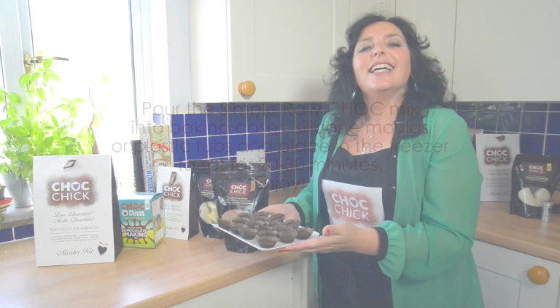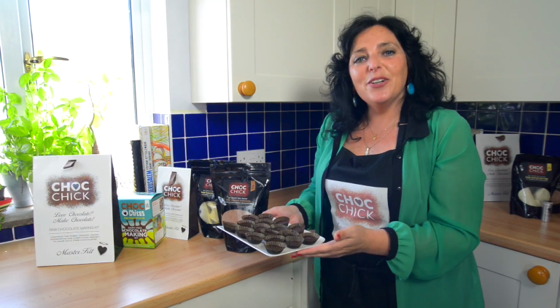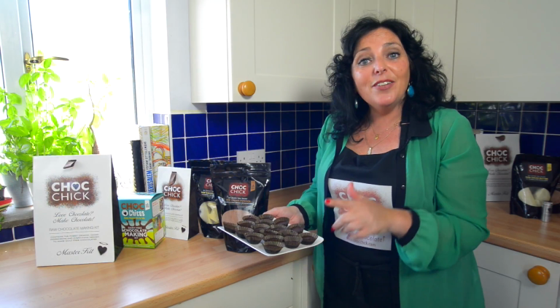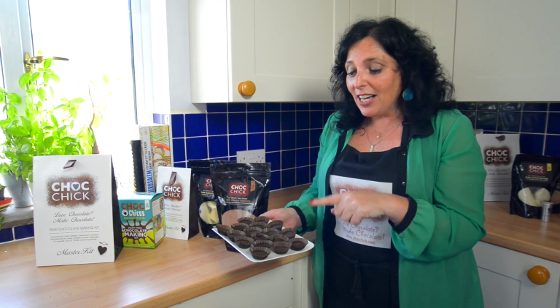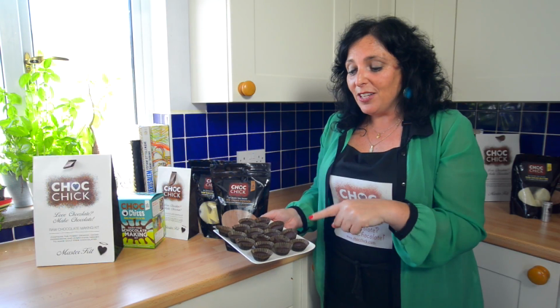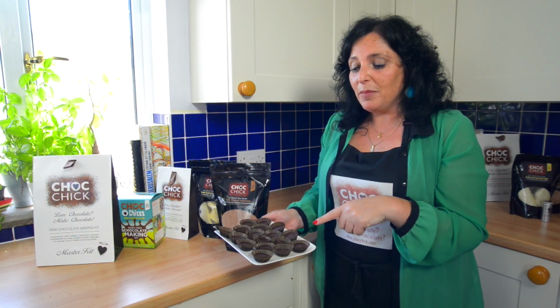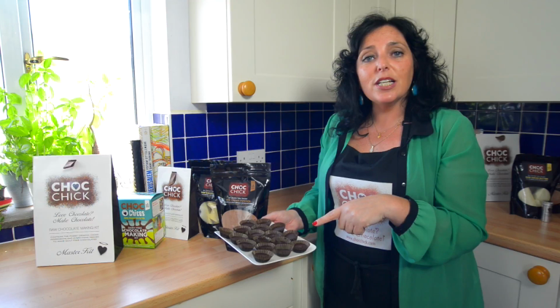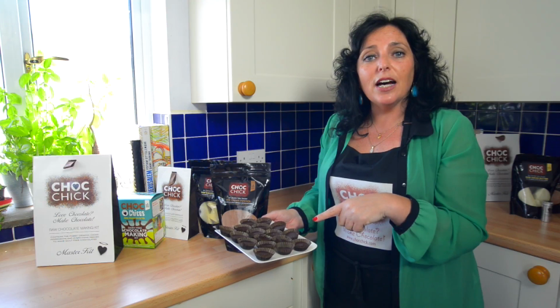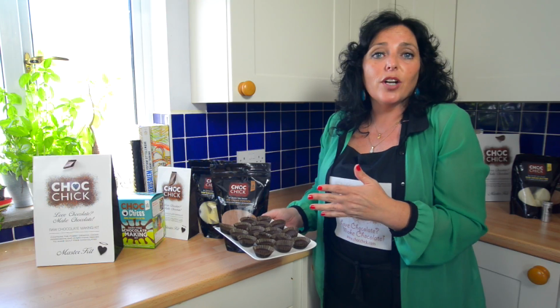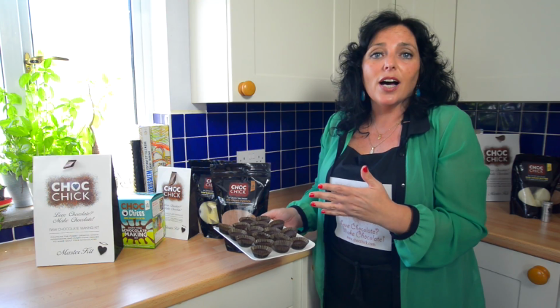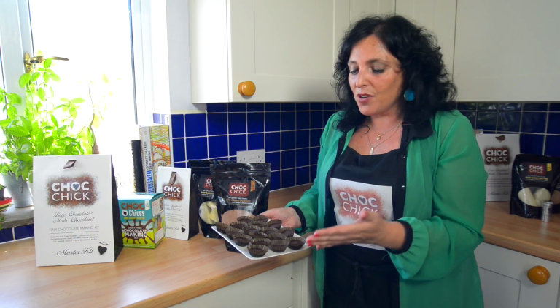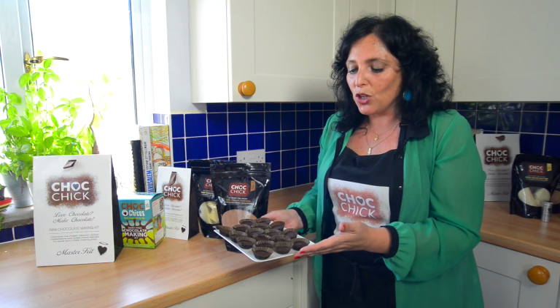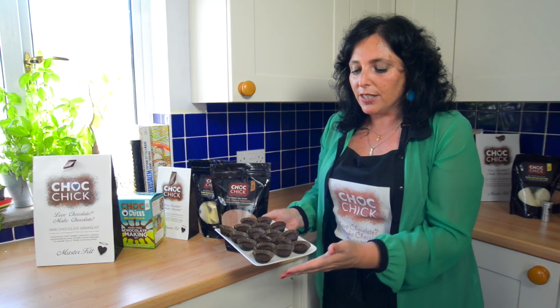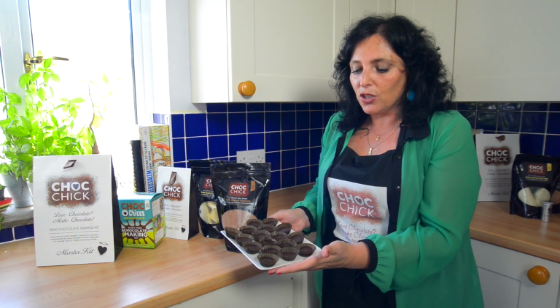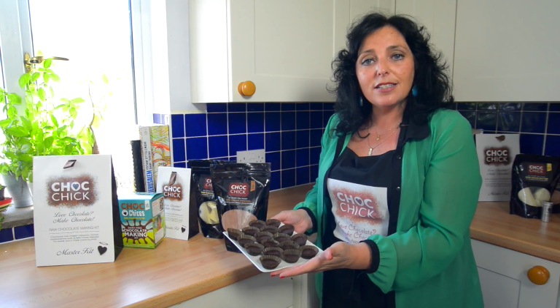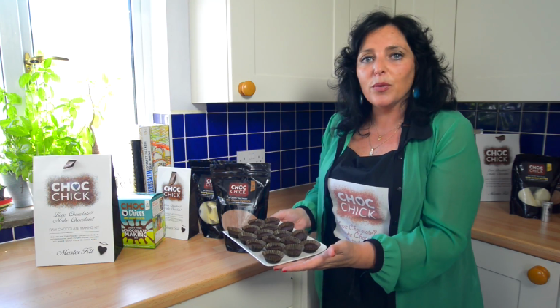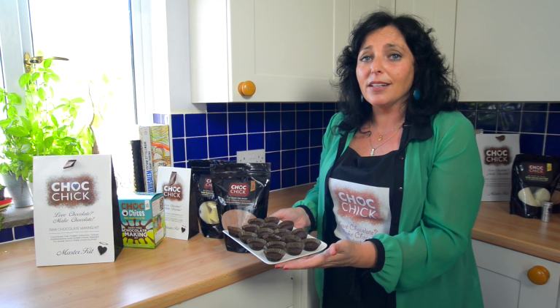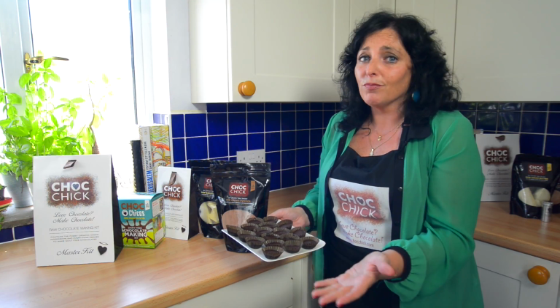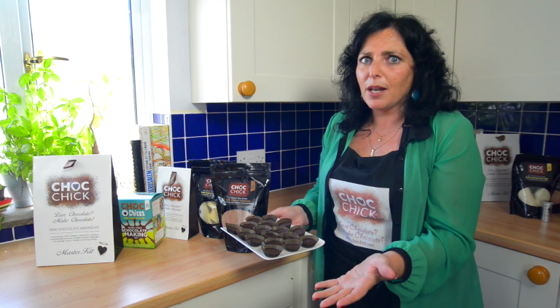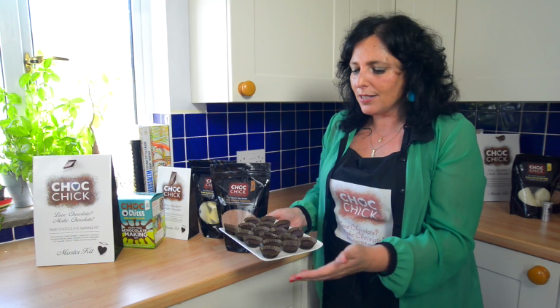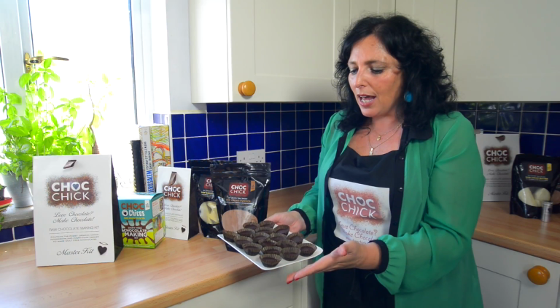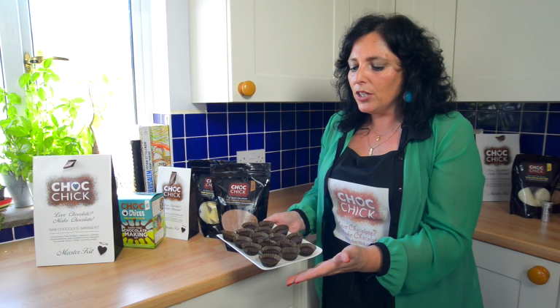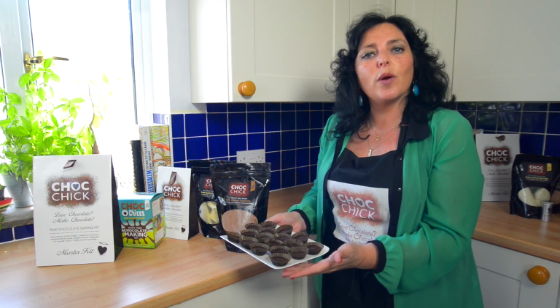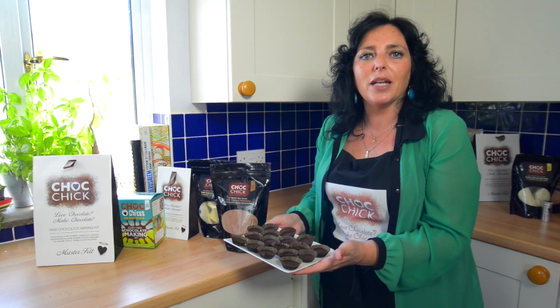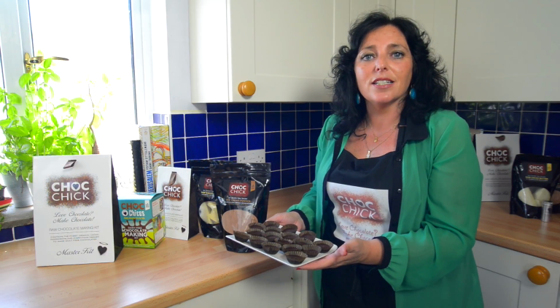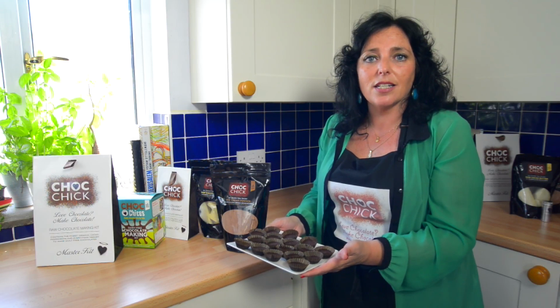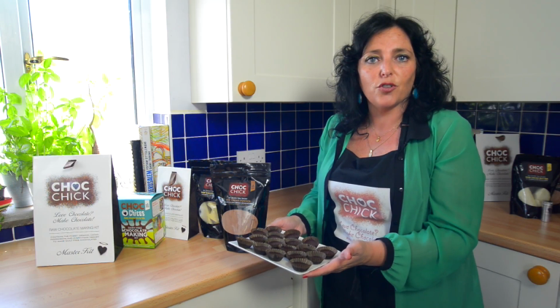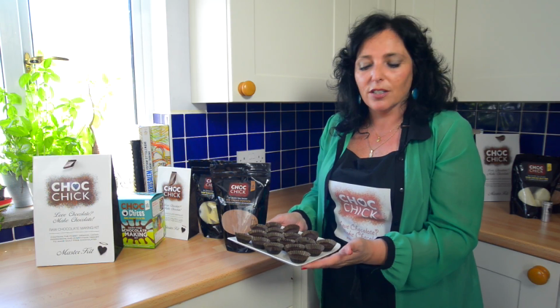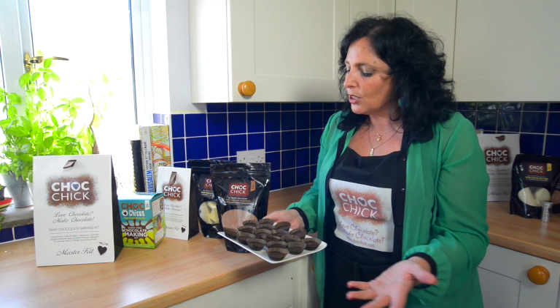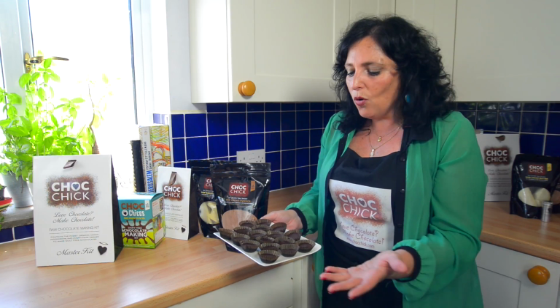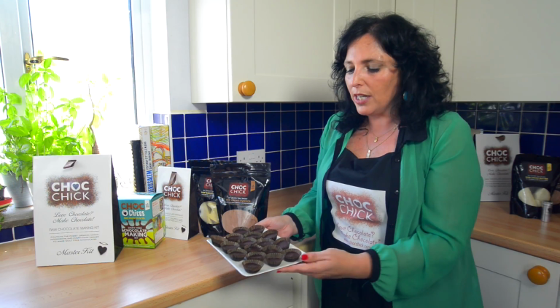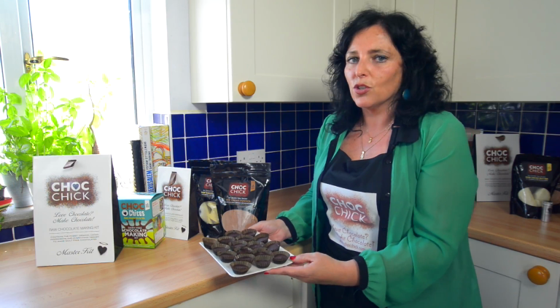Here we are! These are the muesli or granola and raw chocolate treats that we made in 10 minutes, and it only took 20 minutes to set in the freezer, so all ready to enjoy.